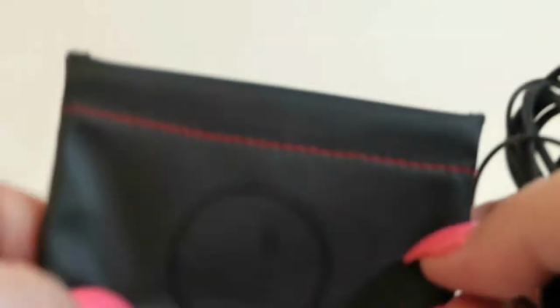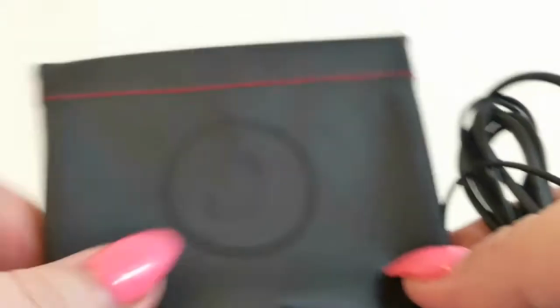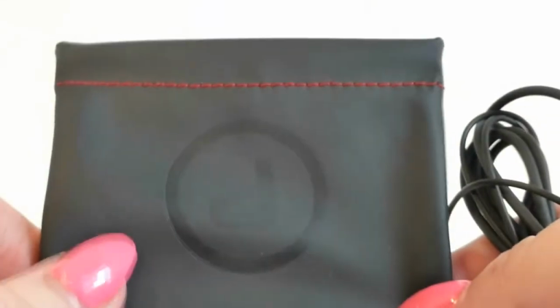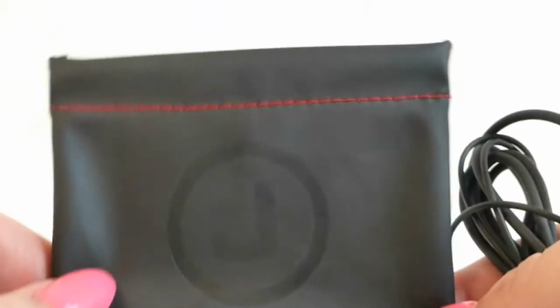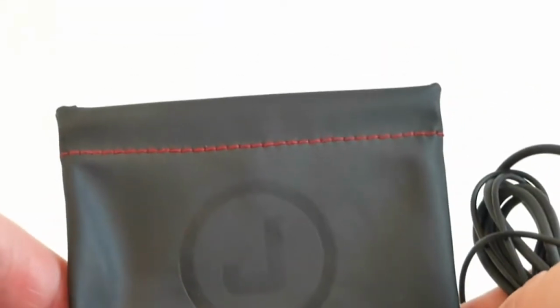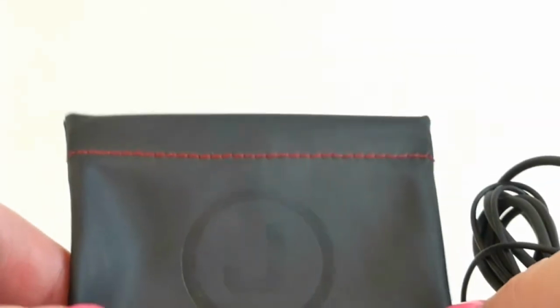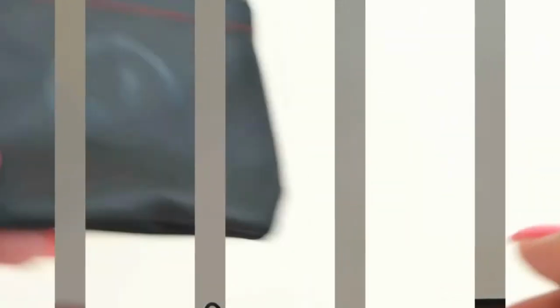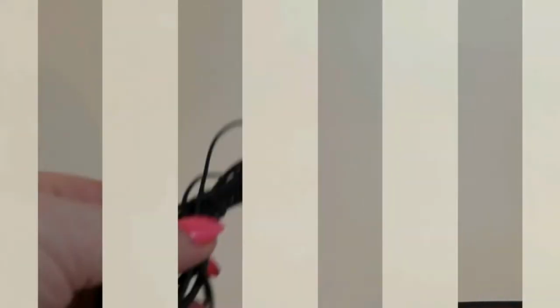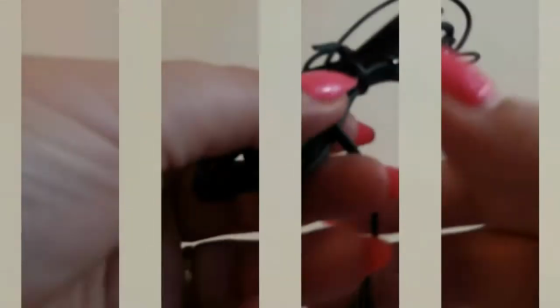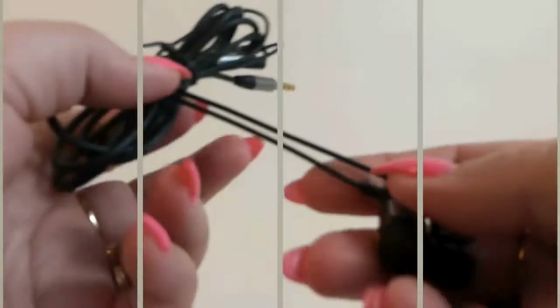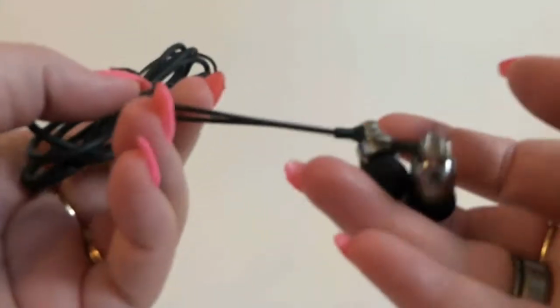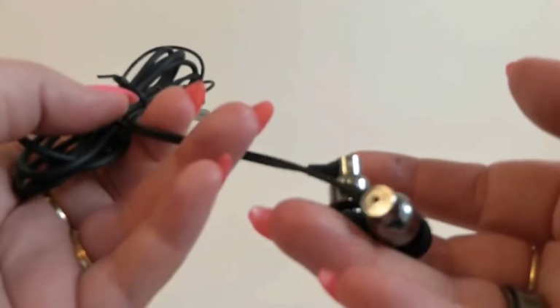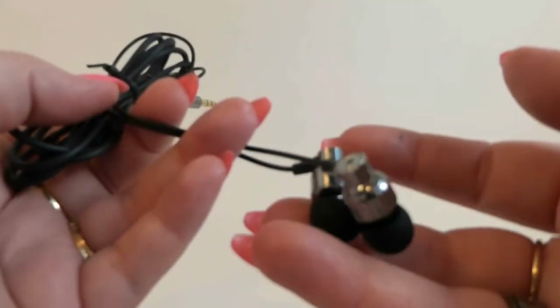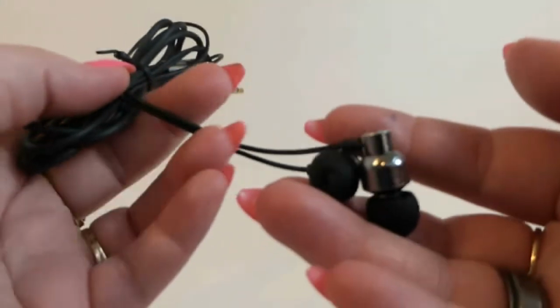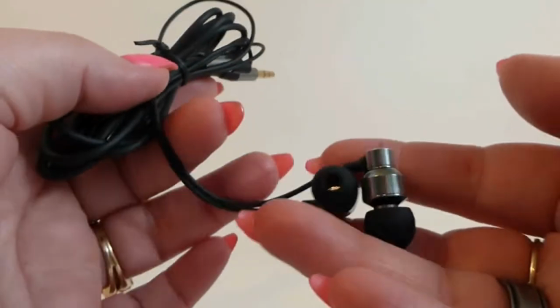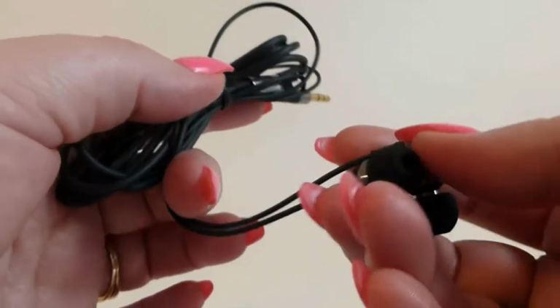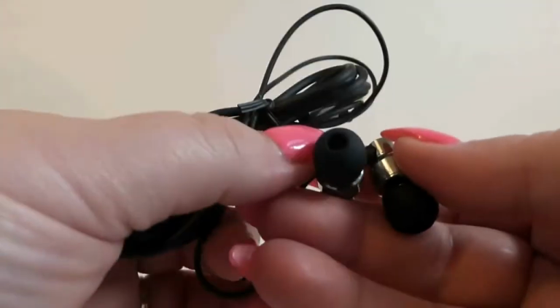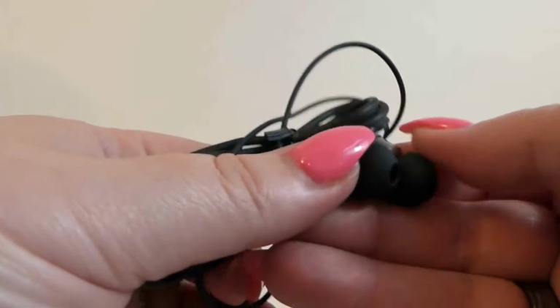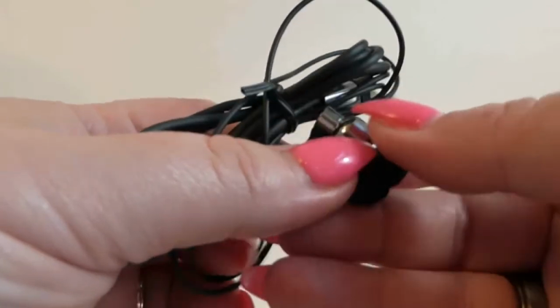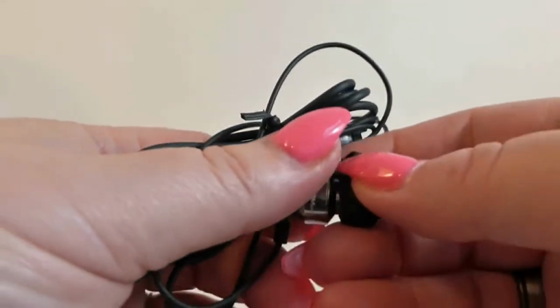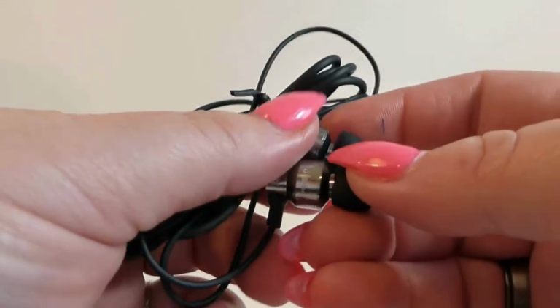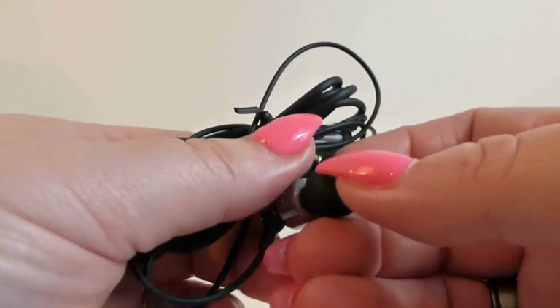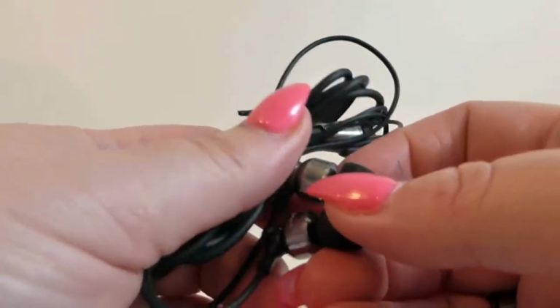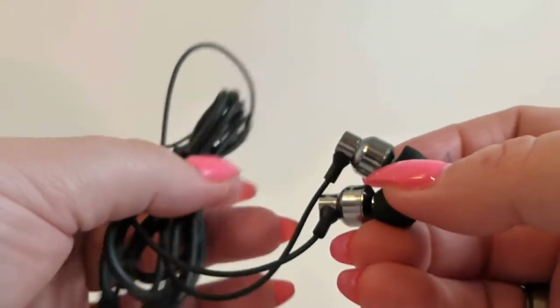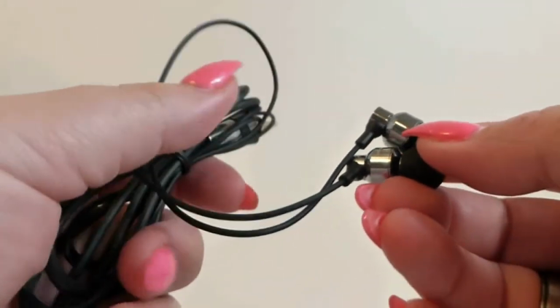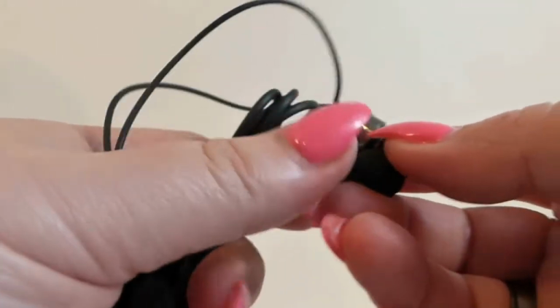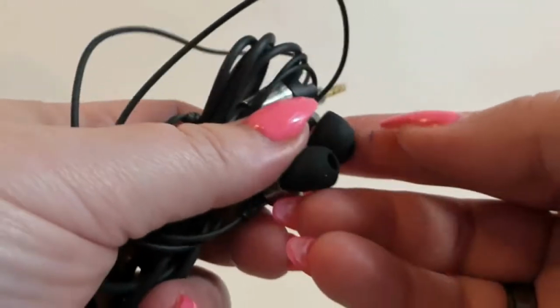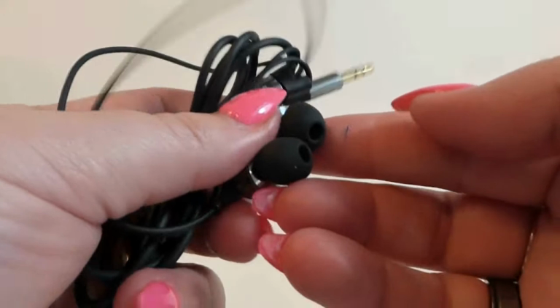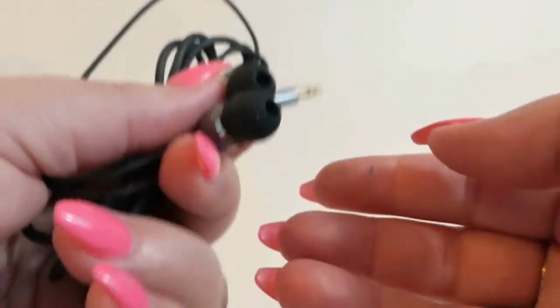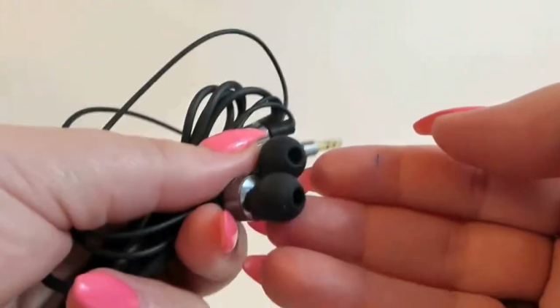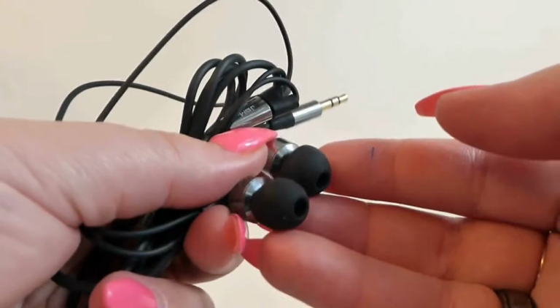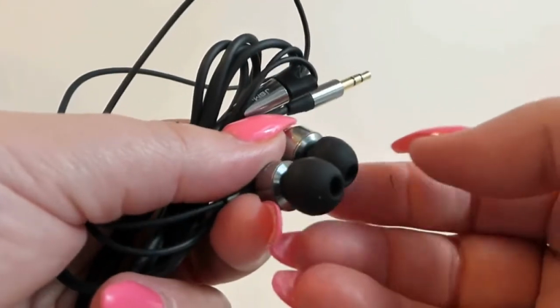So I'm going to listen to these and then we will see what they sound like. Okay, so I'm back and I have listened to these. These sound really nice. They have a nice deep sound to them. The bass is really good in them. They're not super crystal clear, but for under $15, they're very, very good quality.